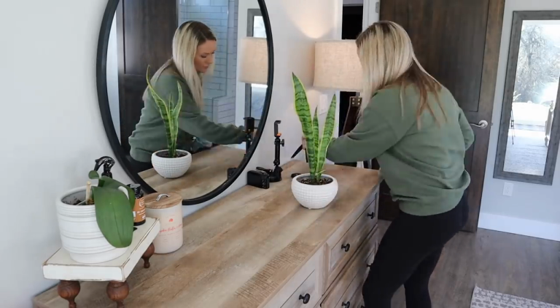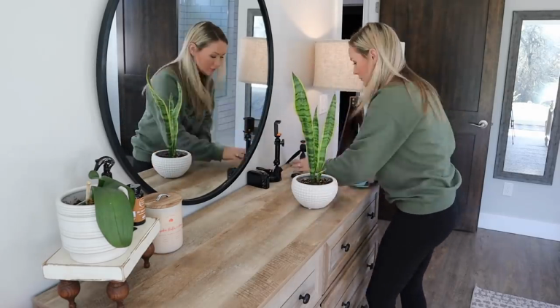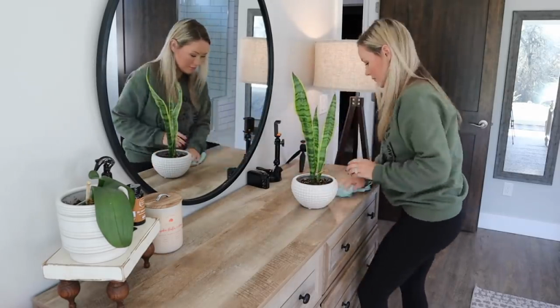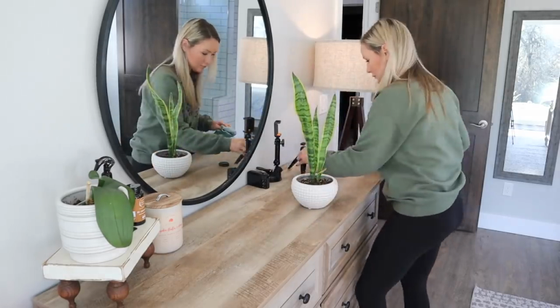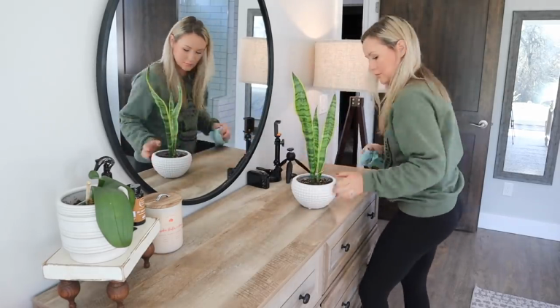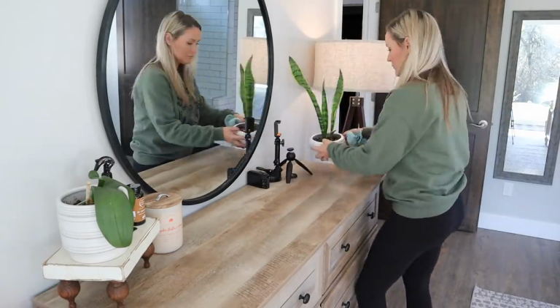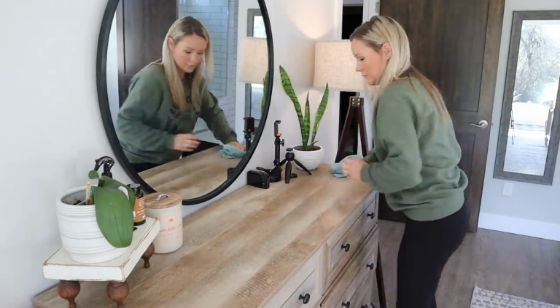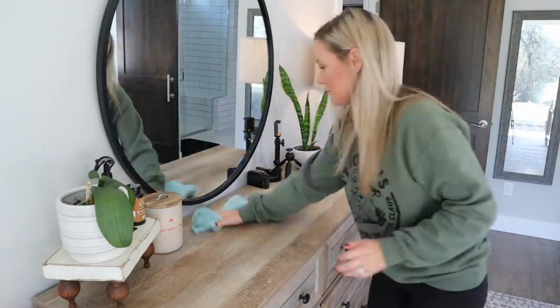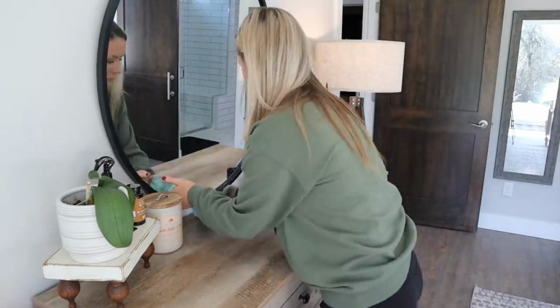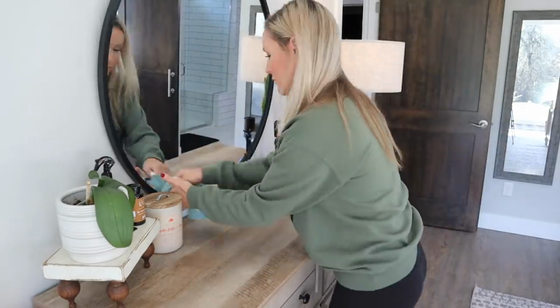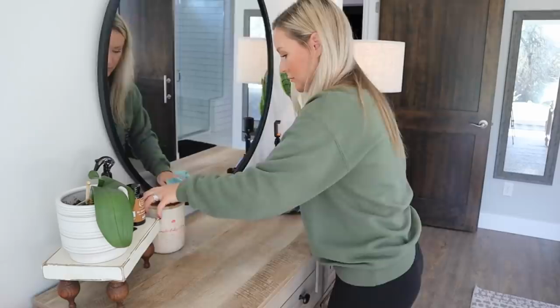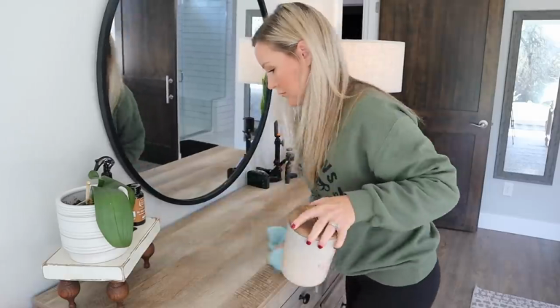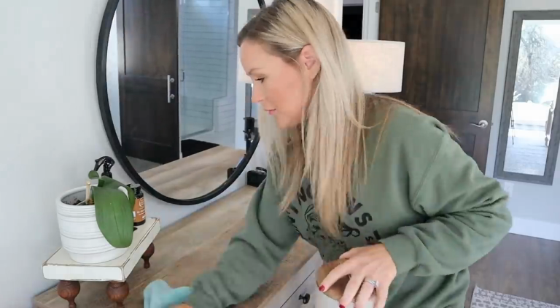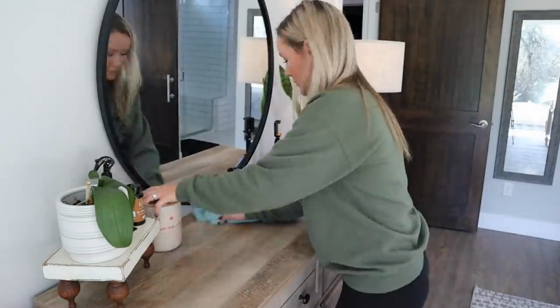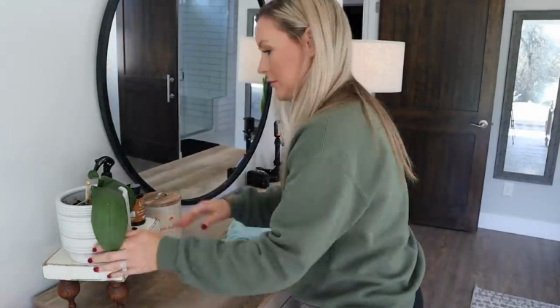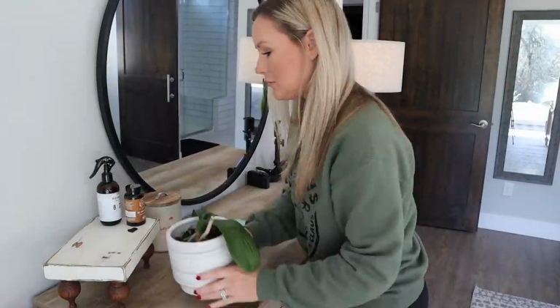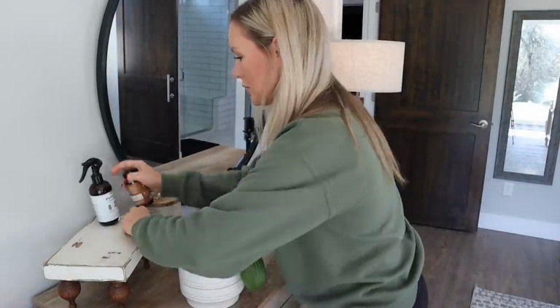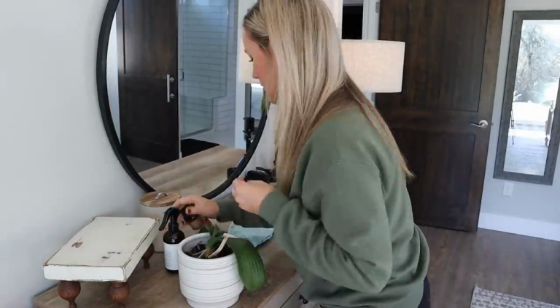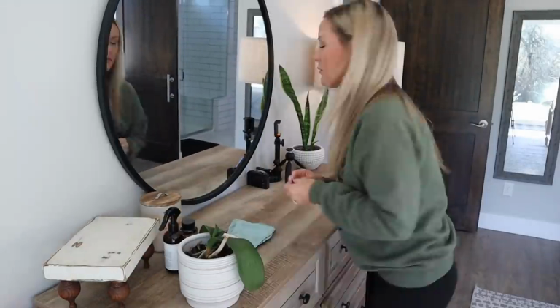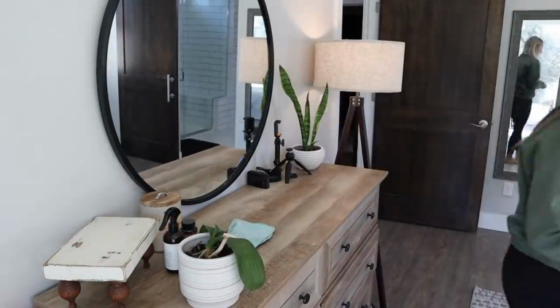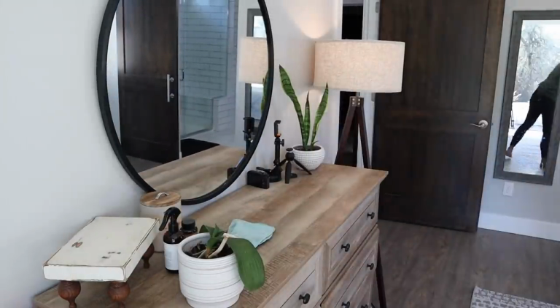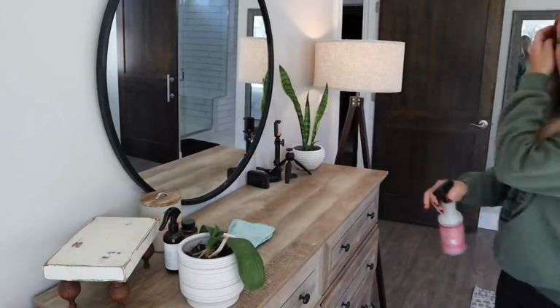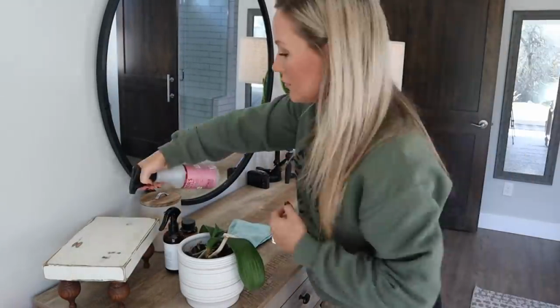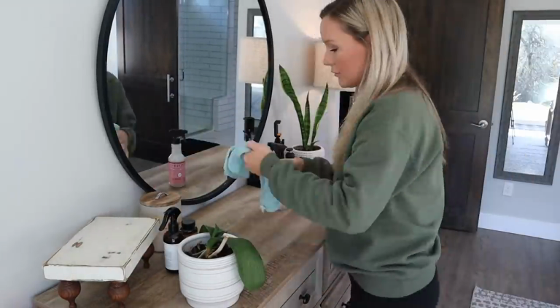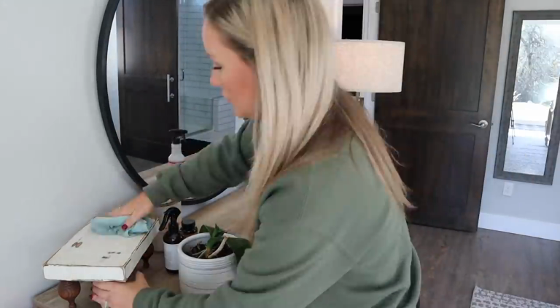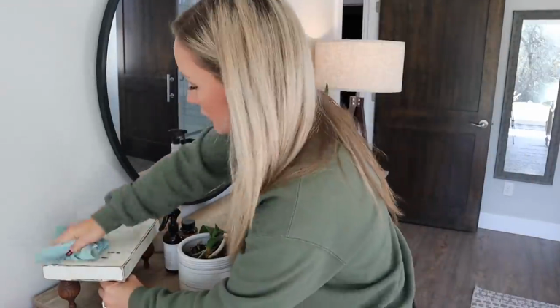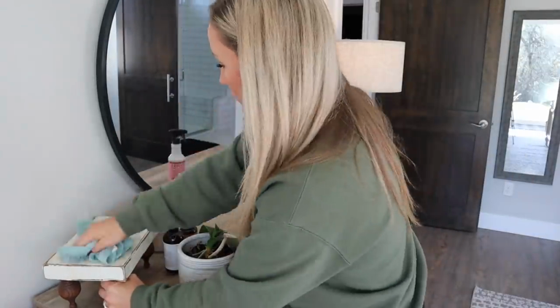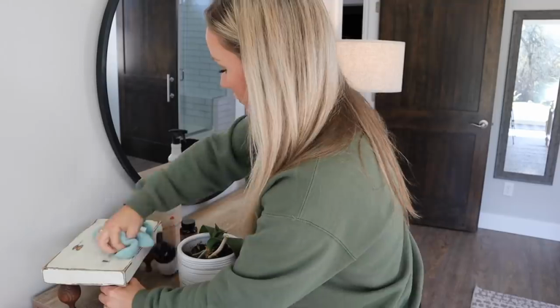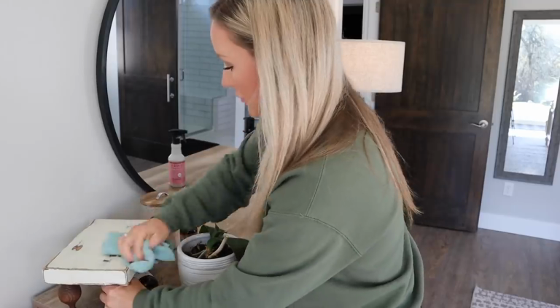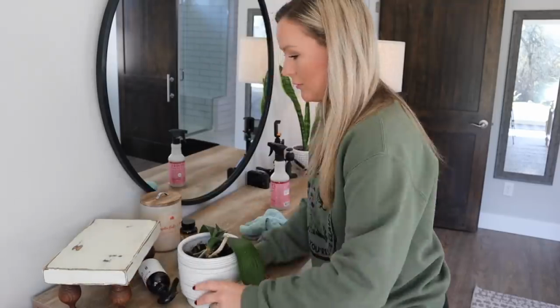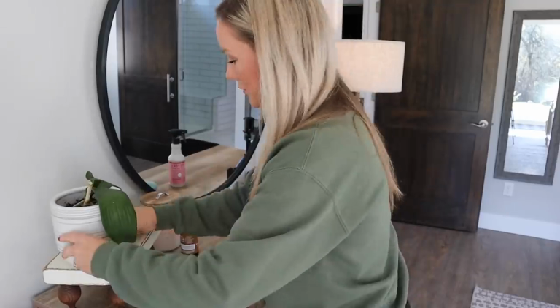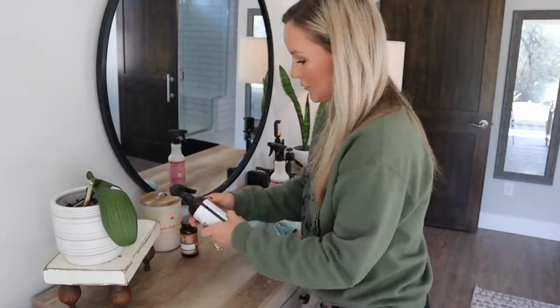Now I'm using the Mrs. Myers peppermint scent multi-surface cleaner to wipe down all the surfaces in my room.